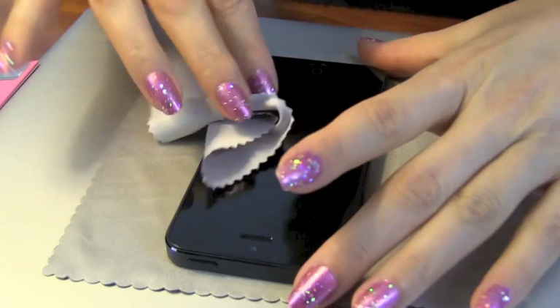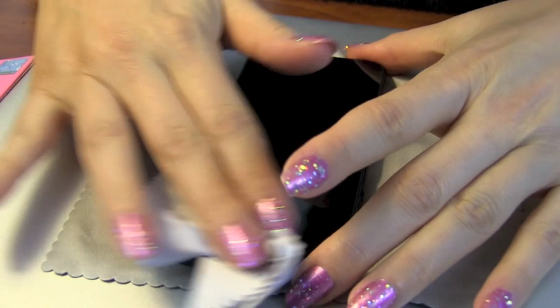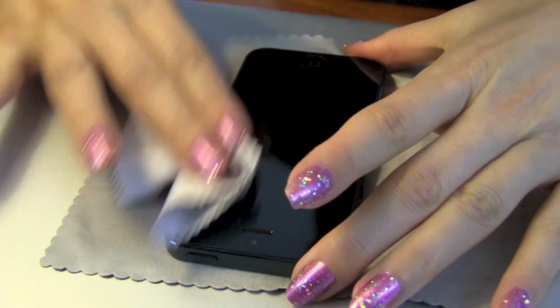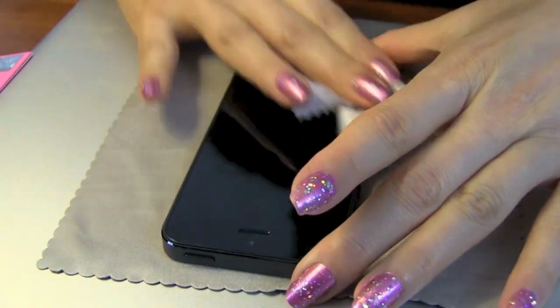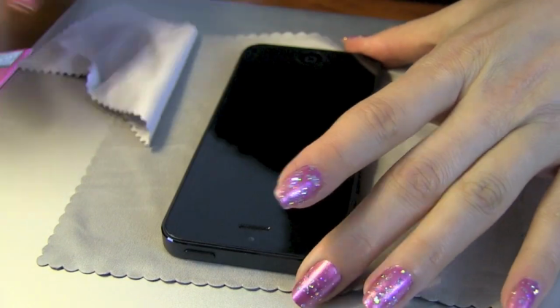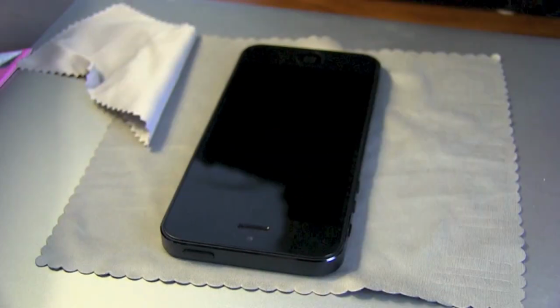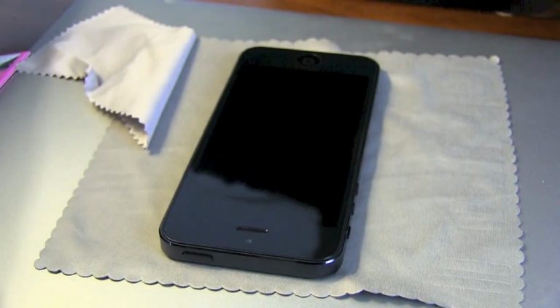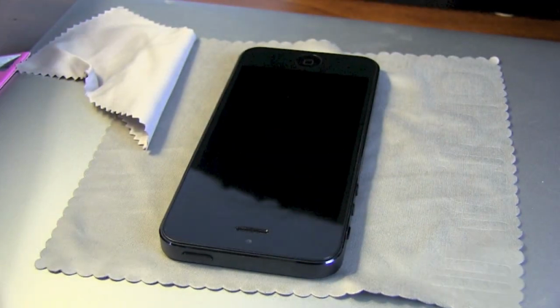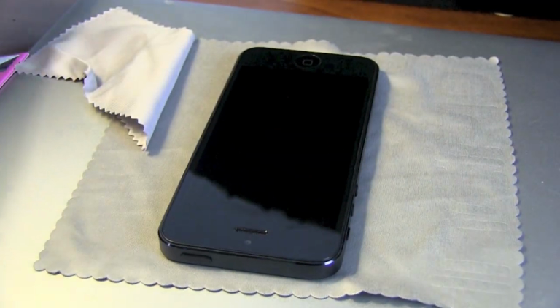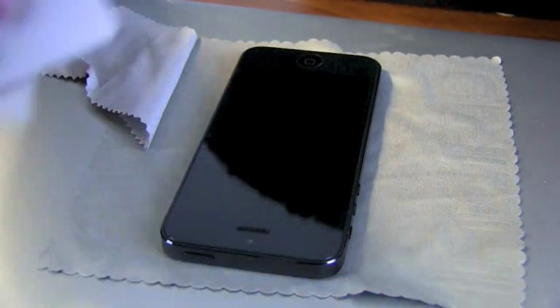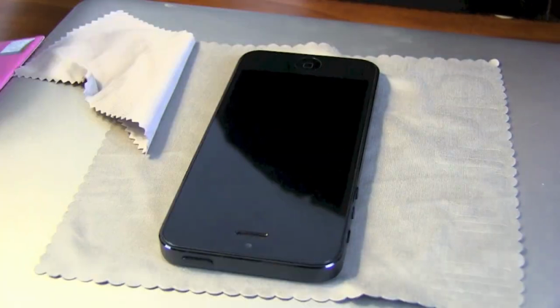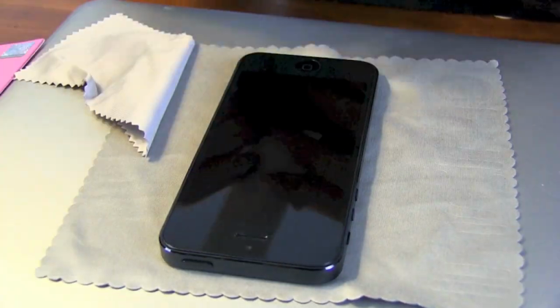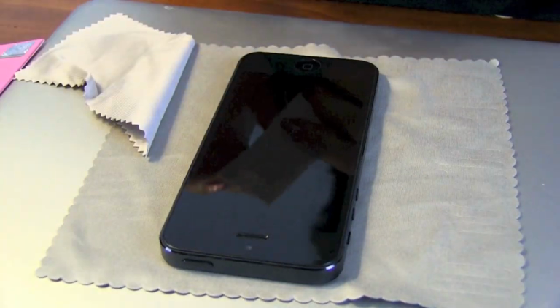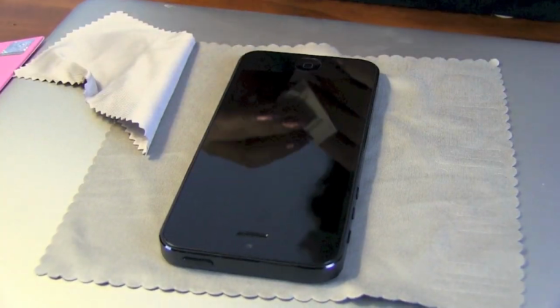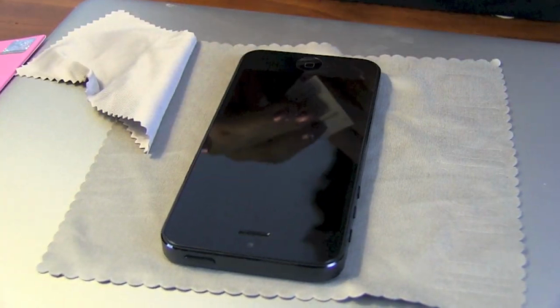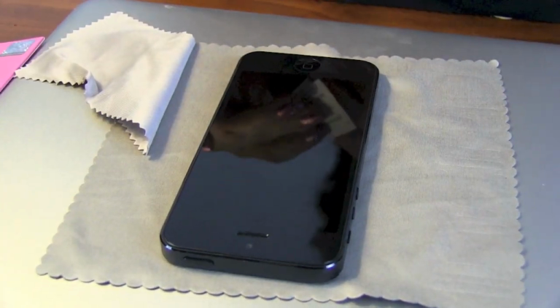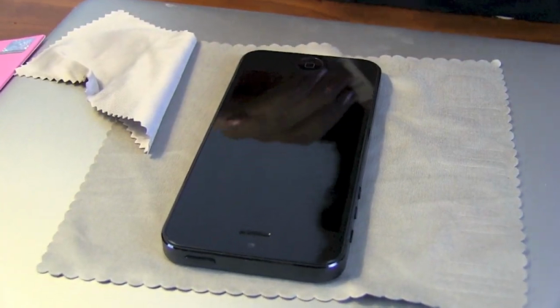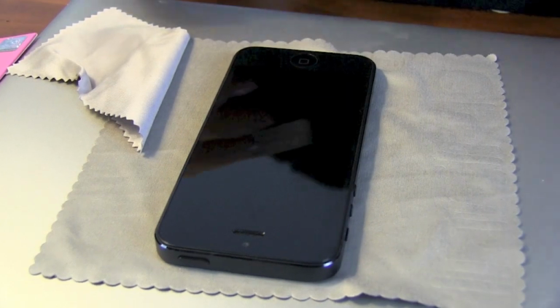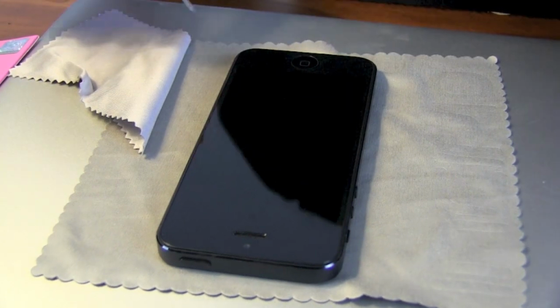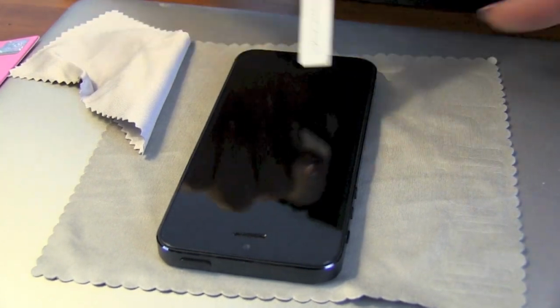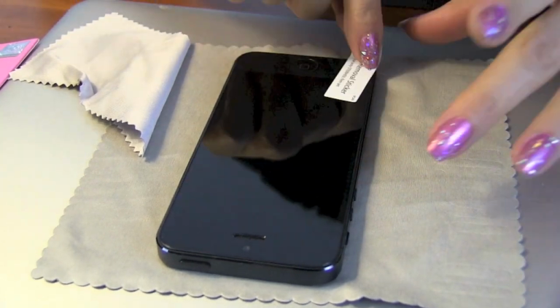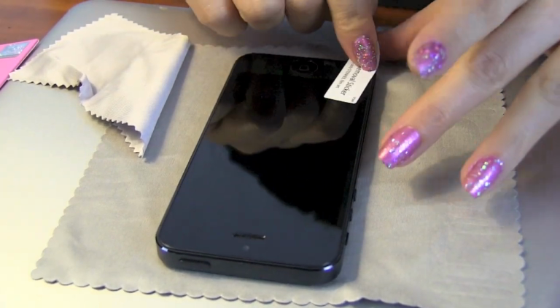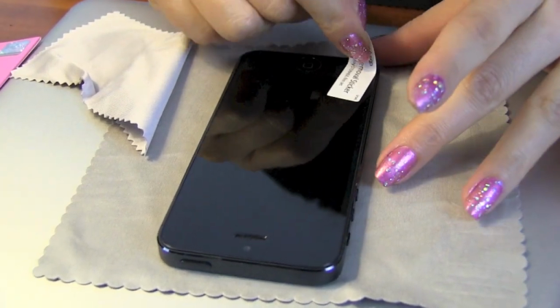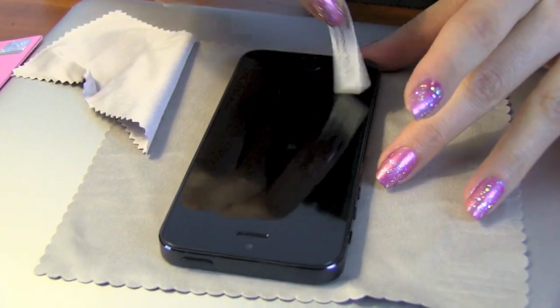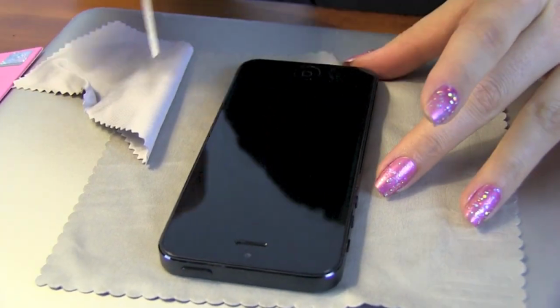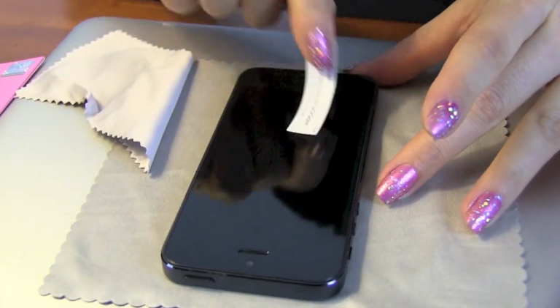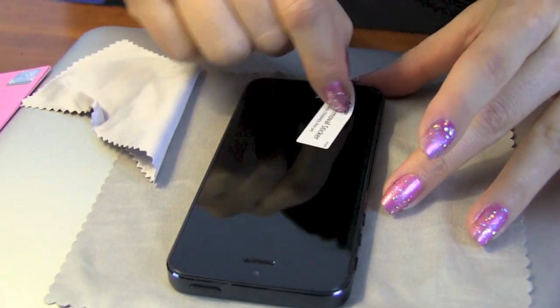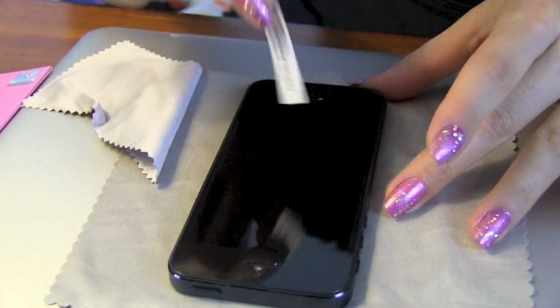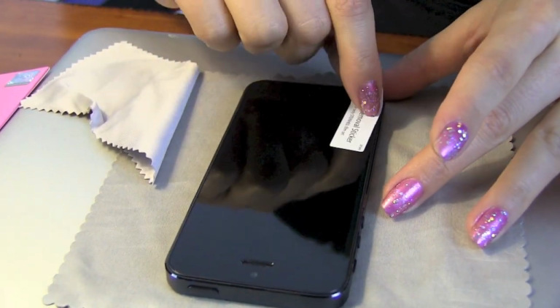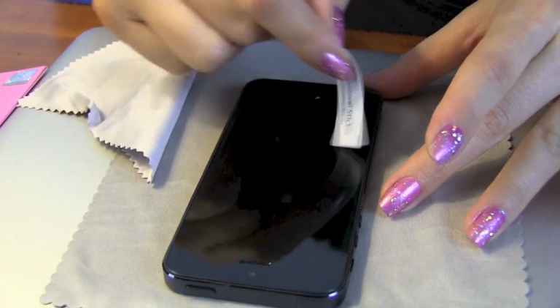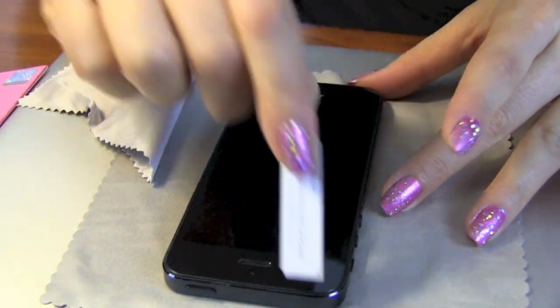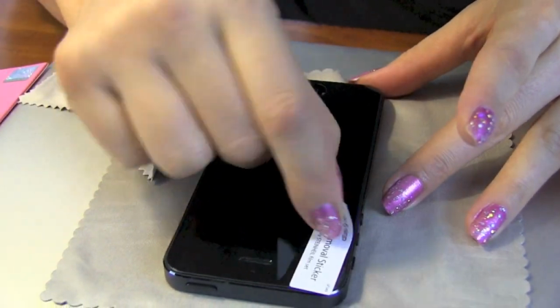Application is really easy — be patient. Make sure to get rid of any lint, any dust, any residue, because sticking it underneath the film even with the little tiny stickers is really hard to get off once it's stuck there.